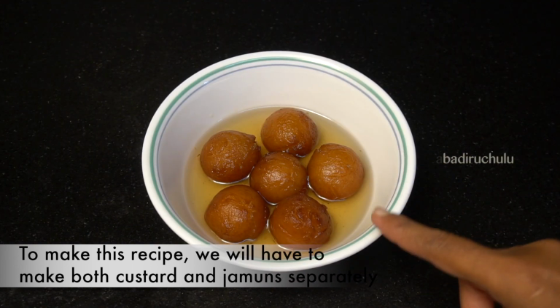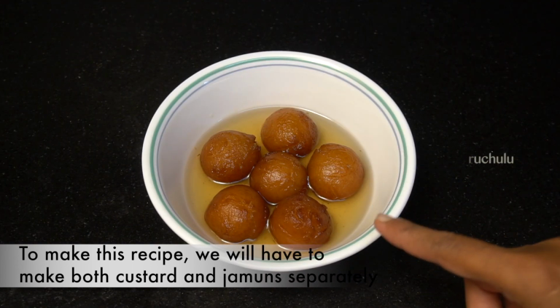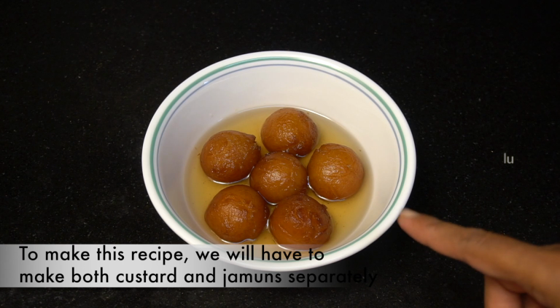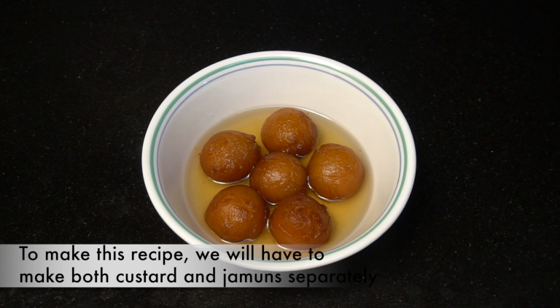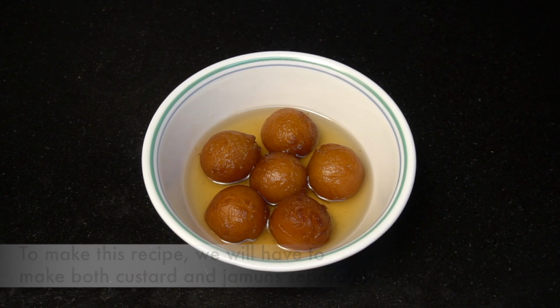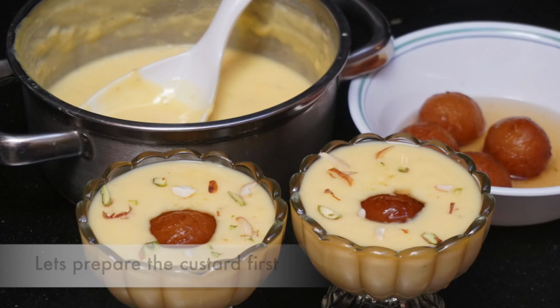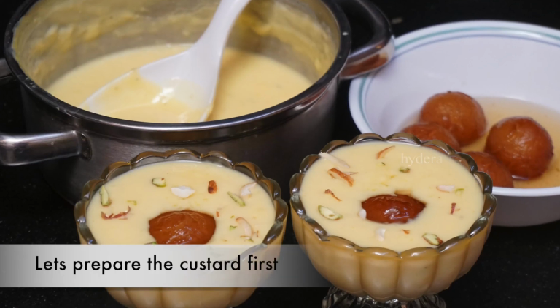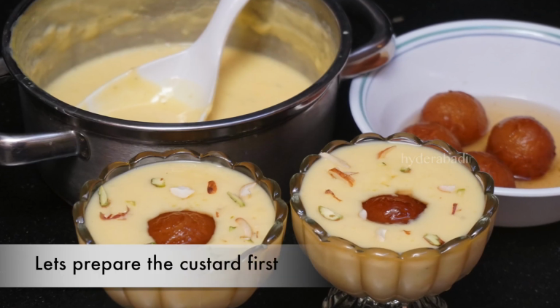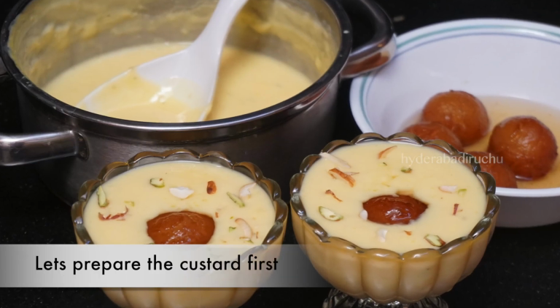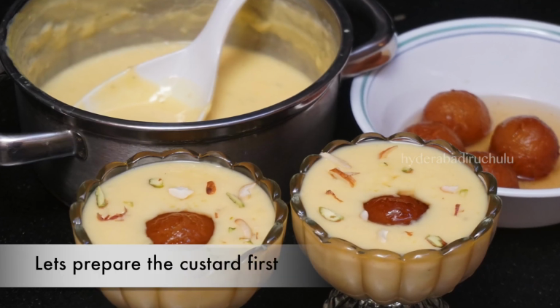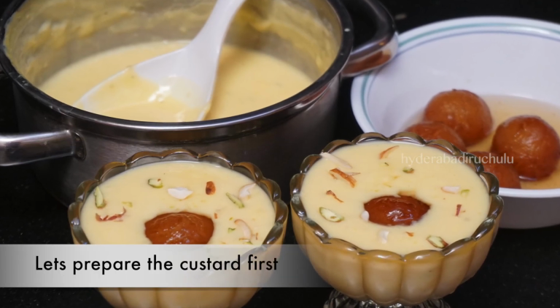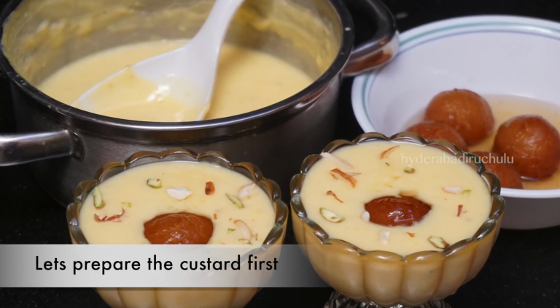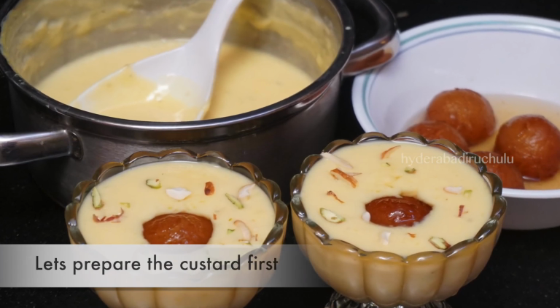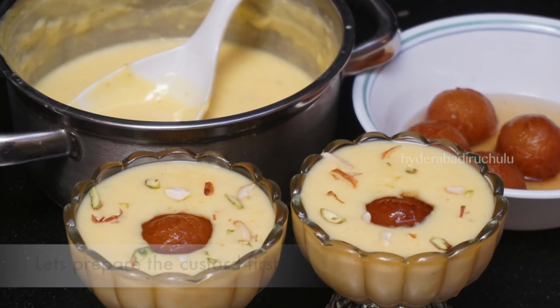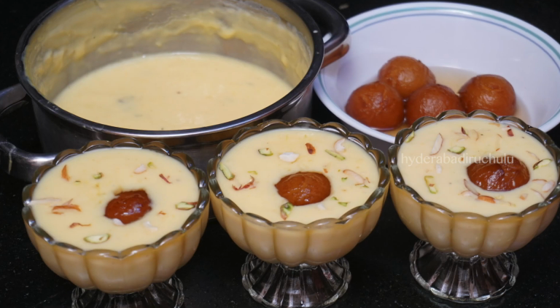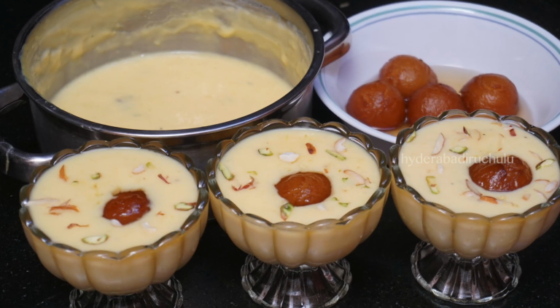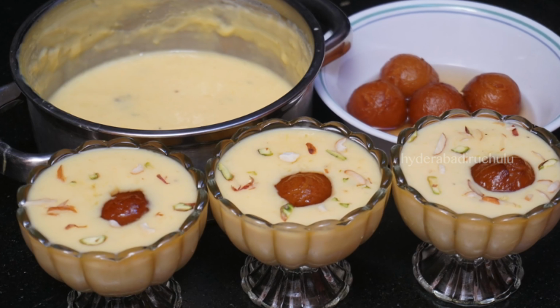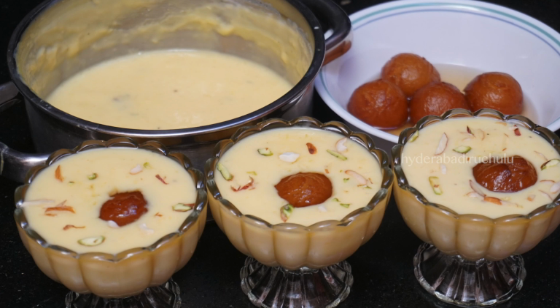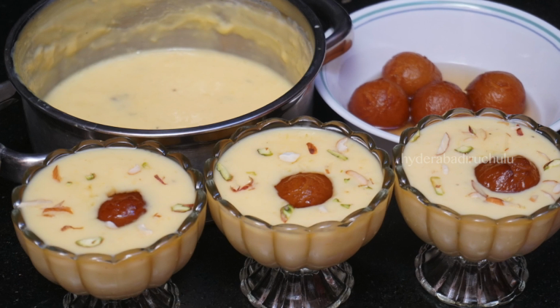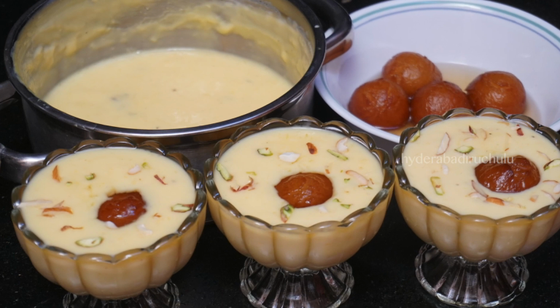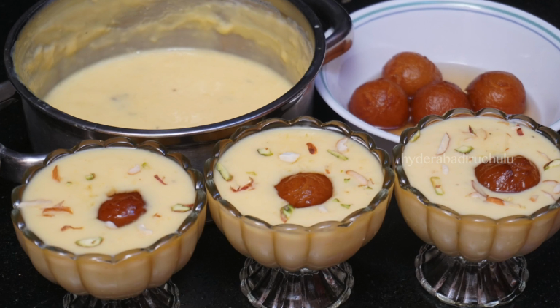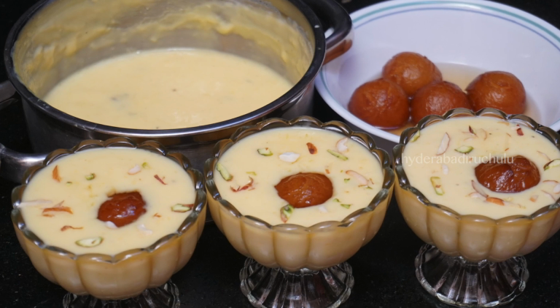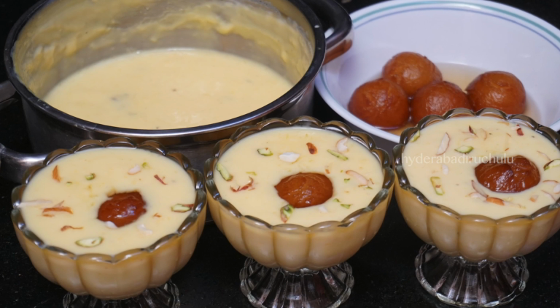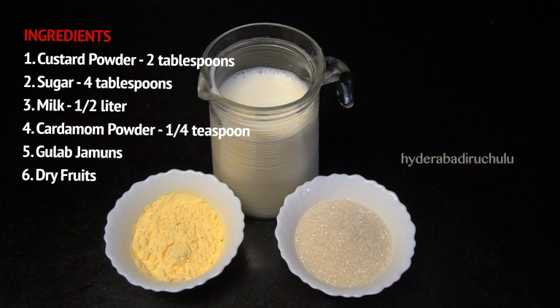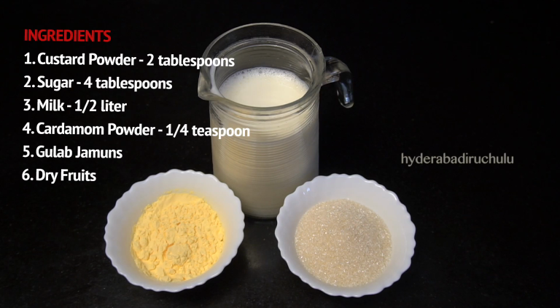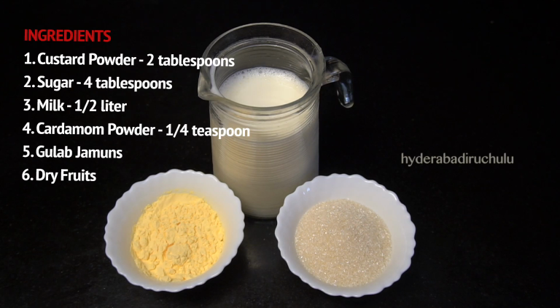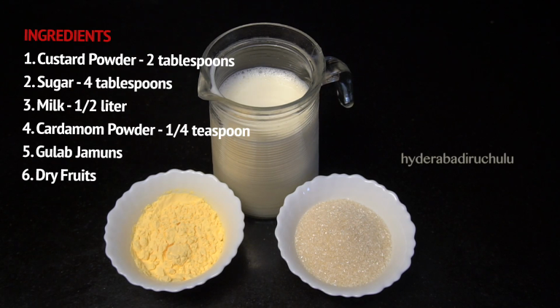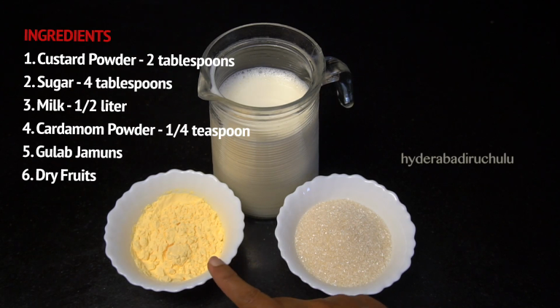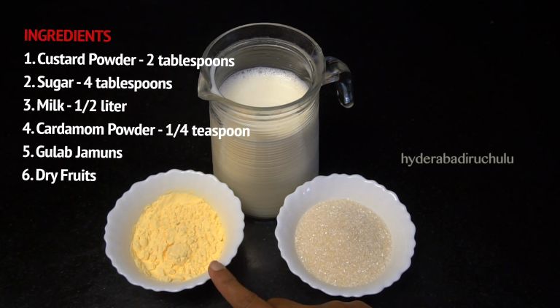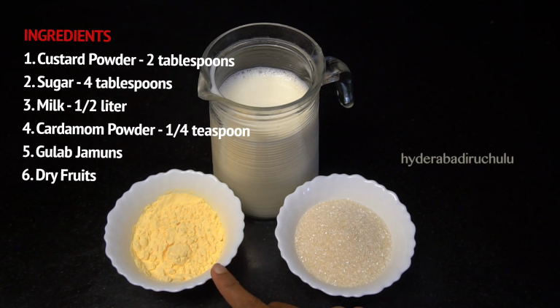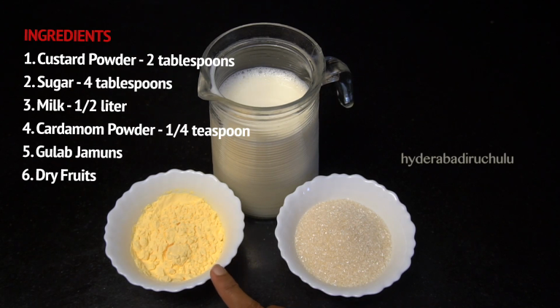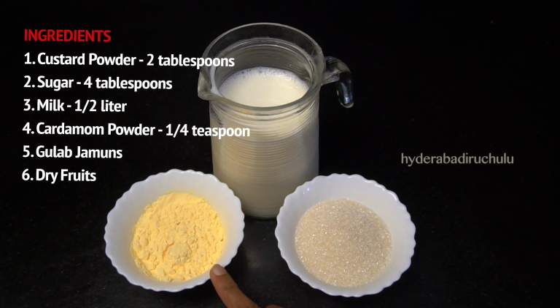Now I'm going to prepare the custard. Let's get started. We need 2 tablespoons of custard powder.